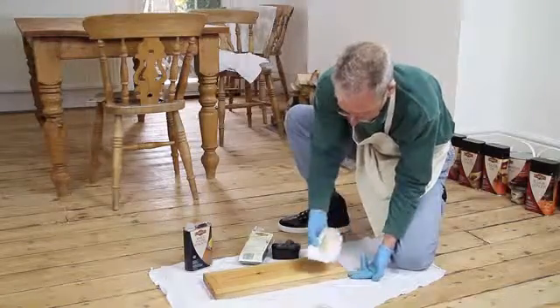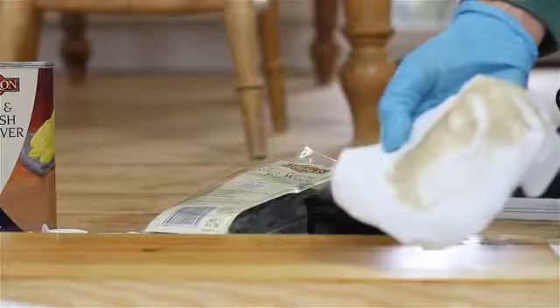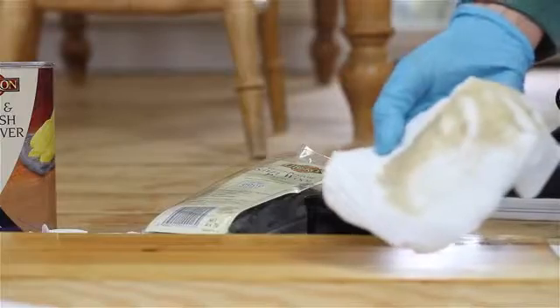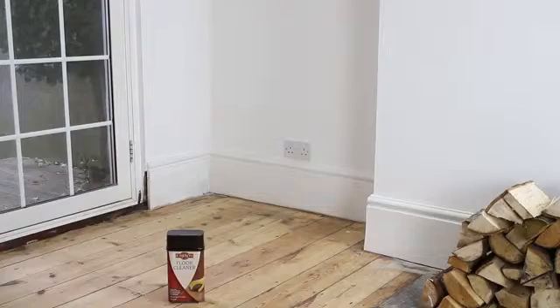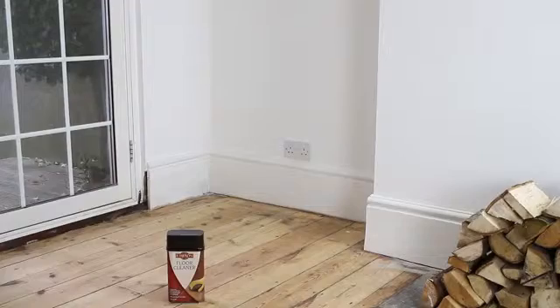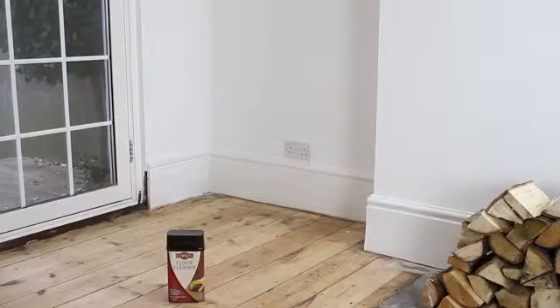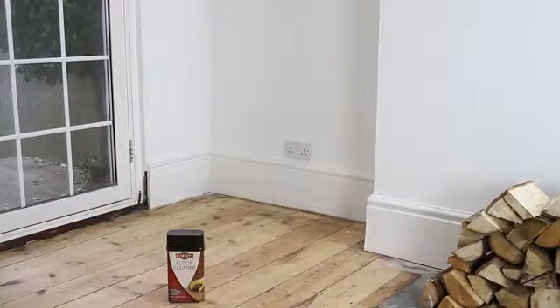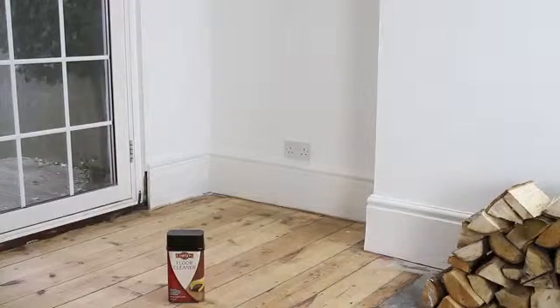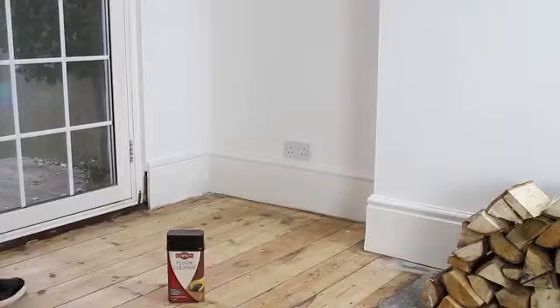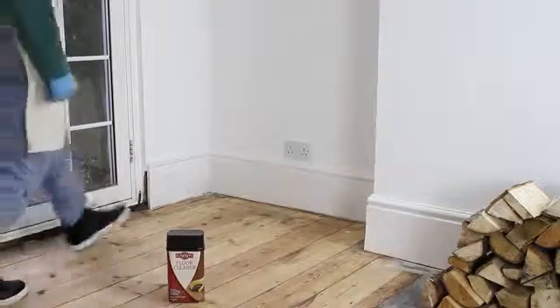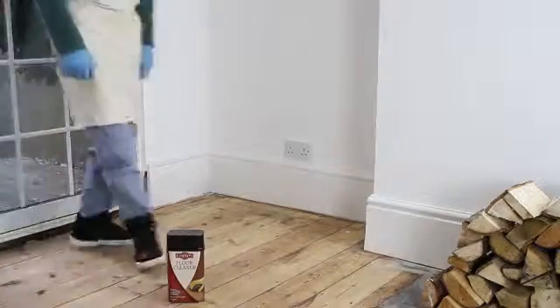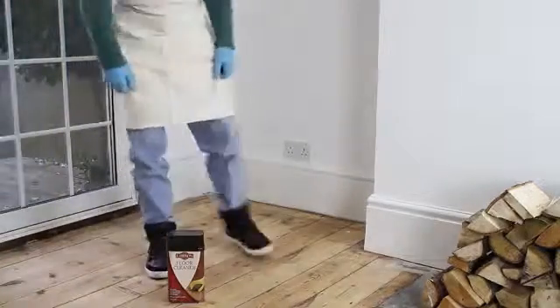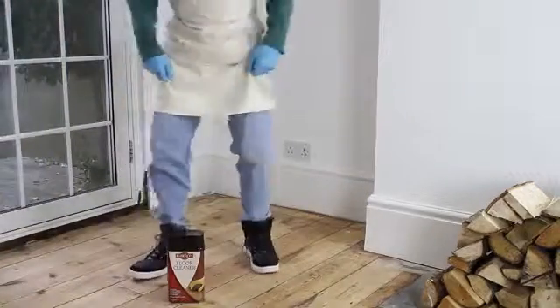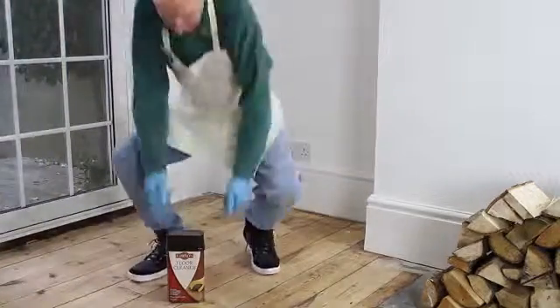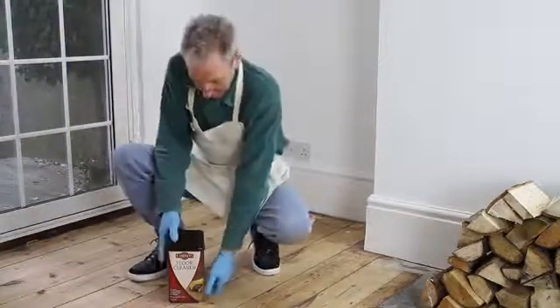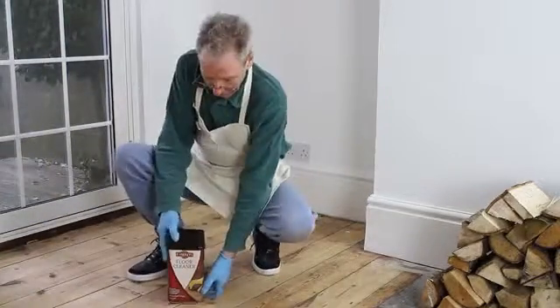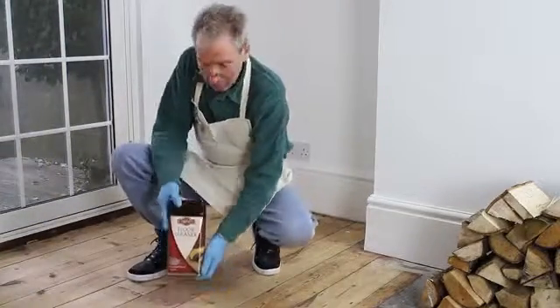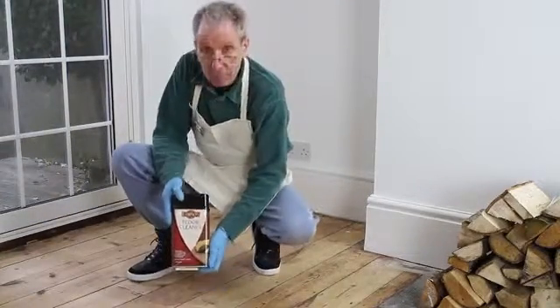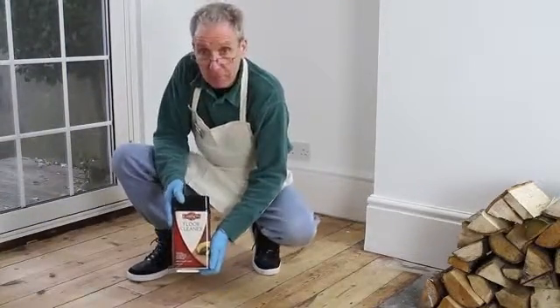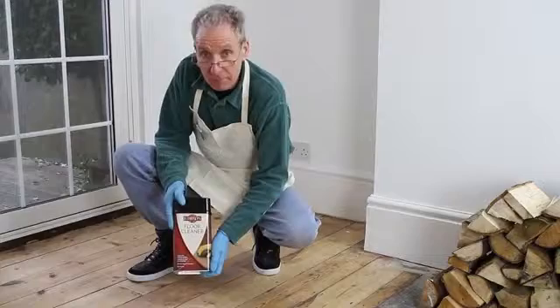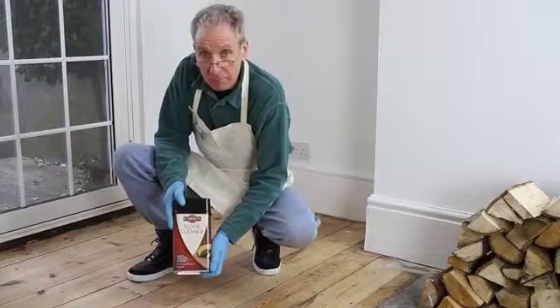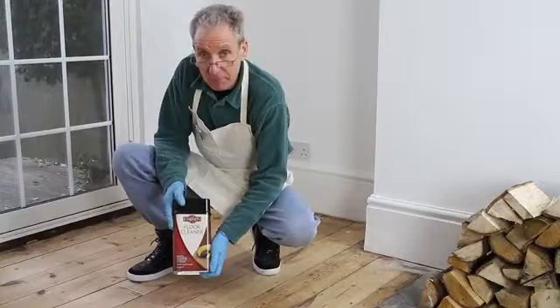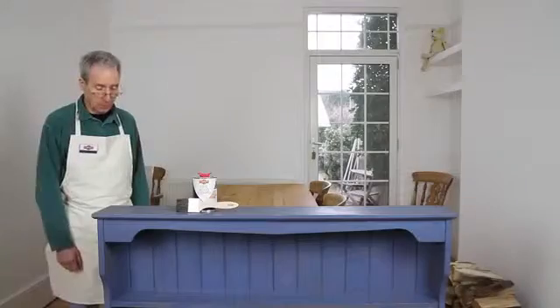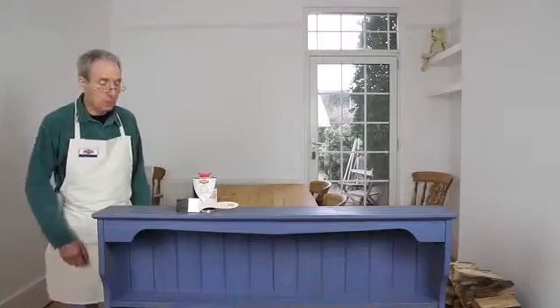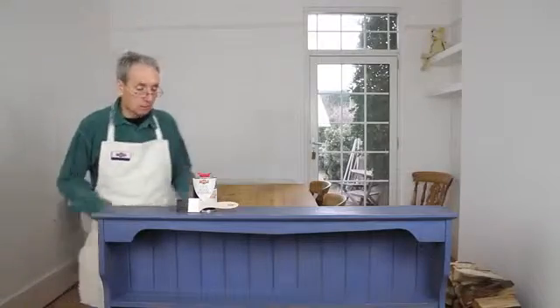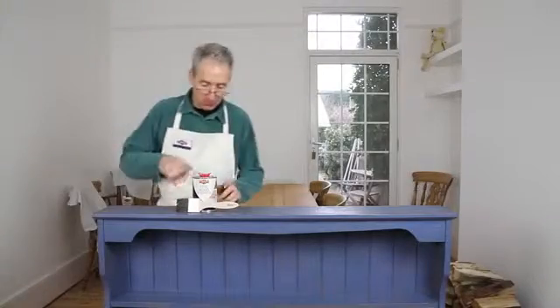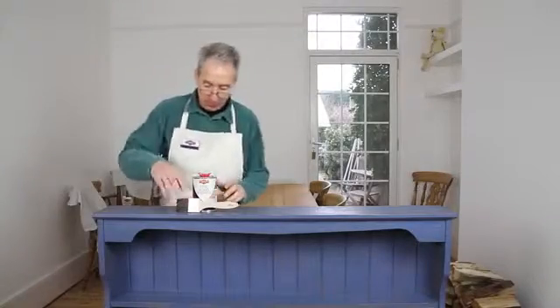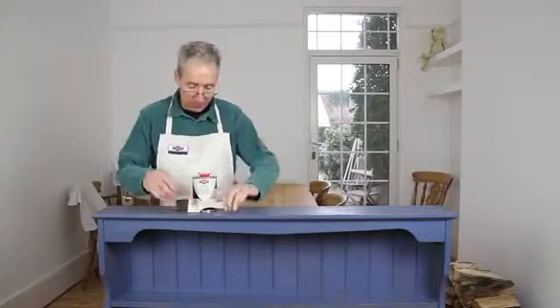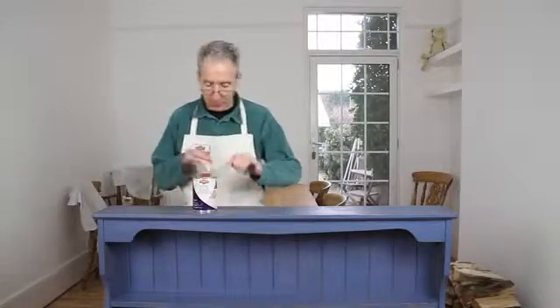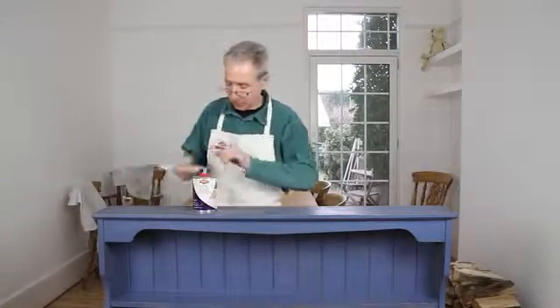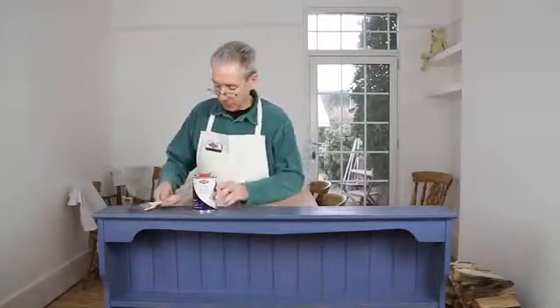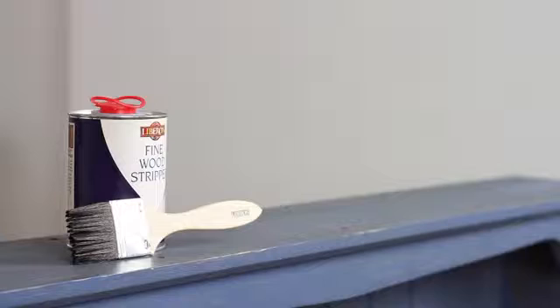For large areas such as floors, this can be done using floor cleaner following the same process. Alternatively, if you have a paint or varnish finish that you wish to remove, use Liberon Fine Wood Stripper.